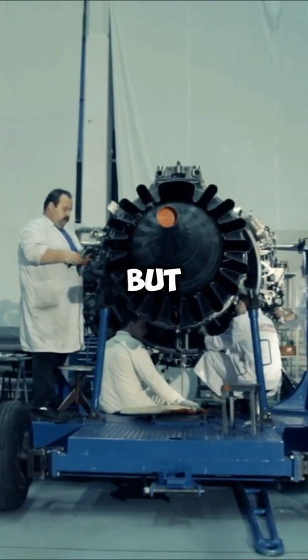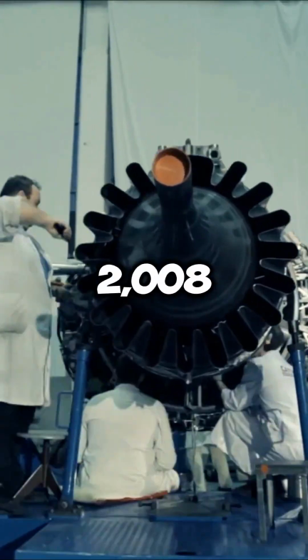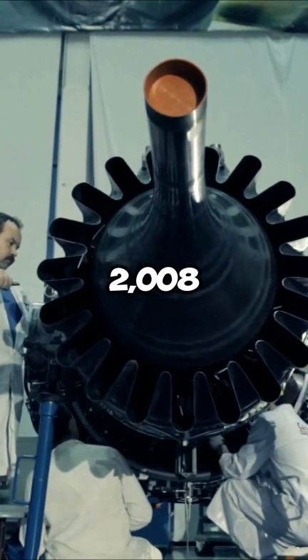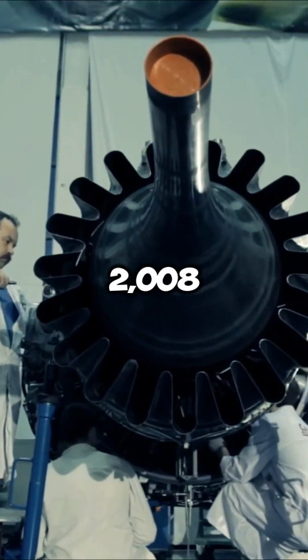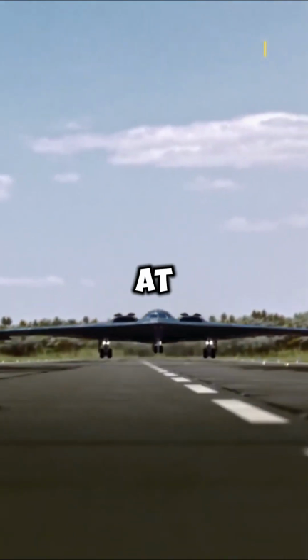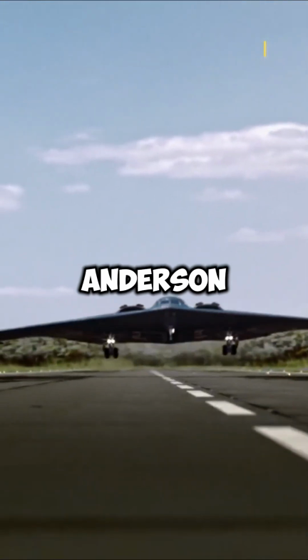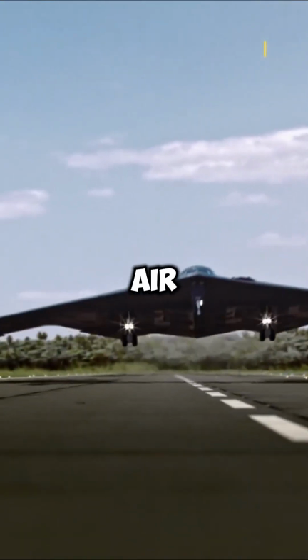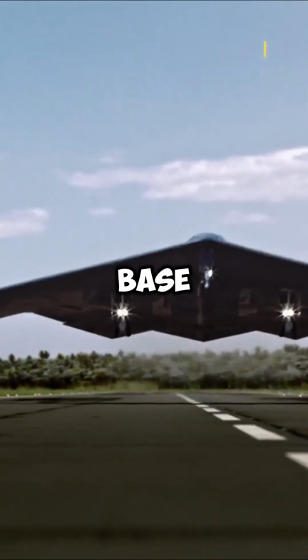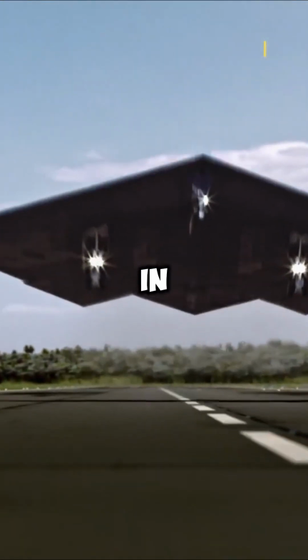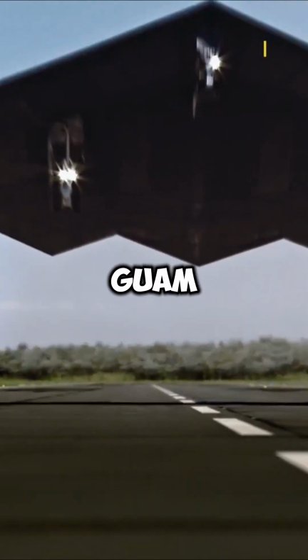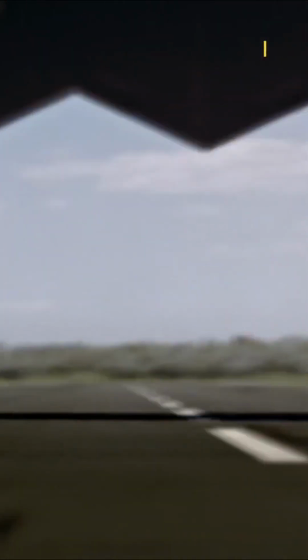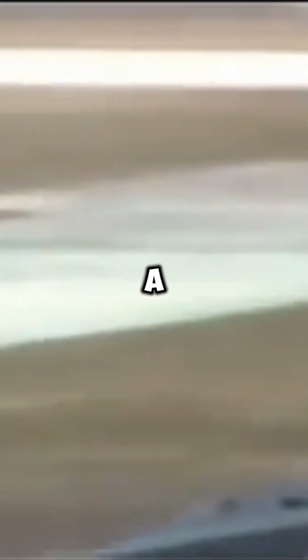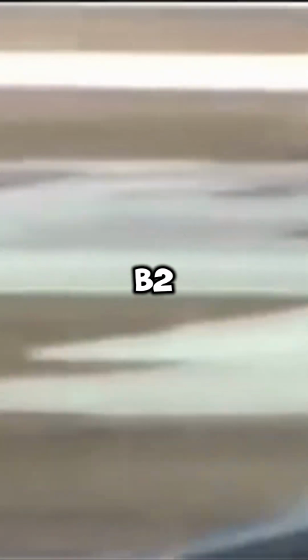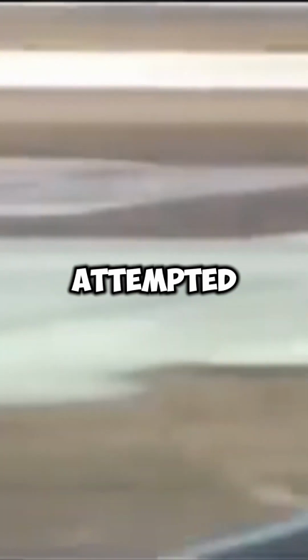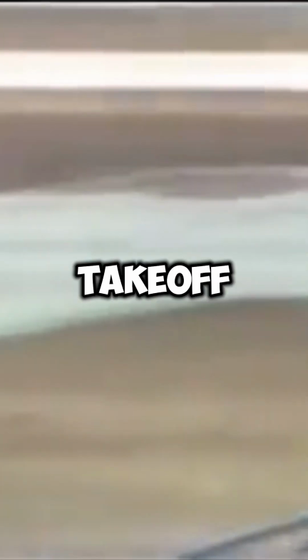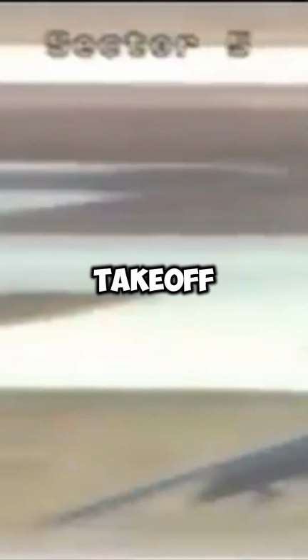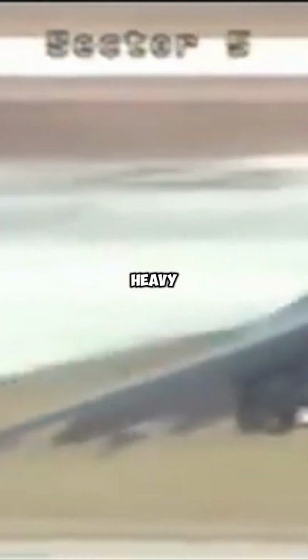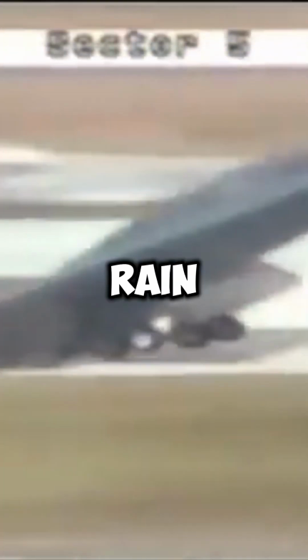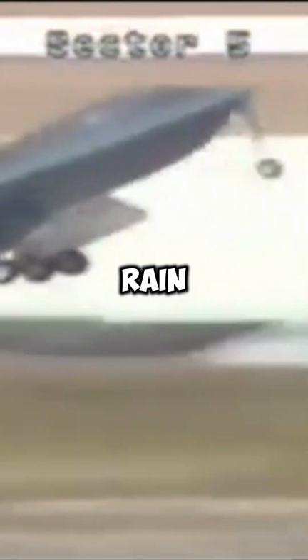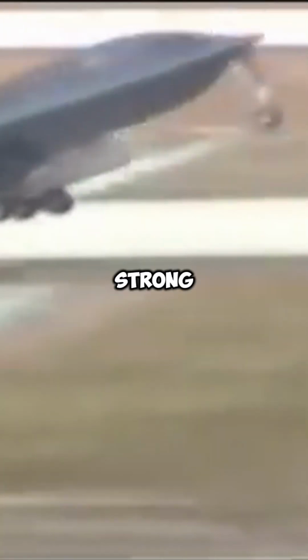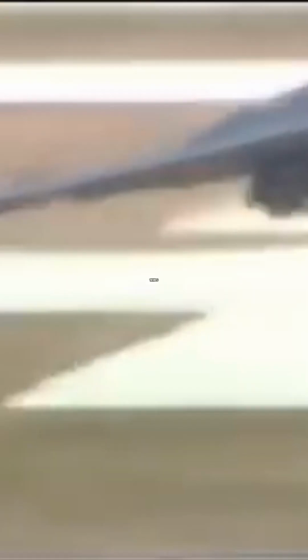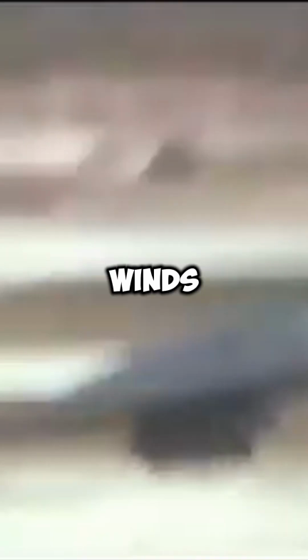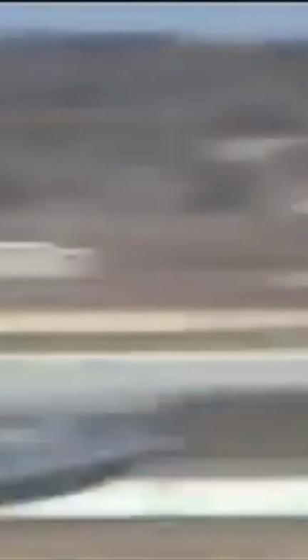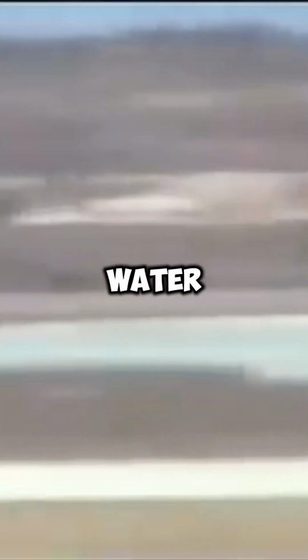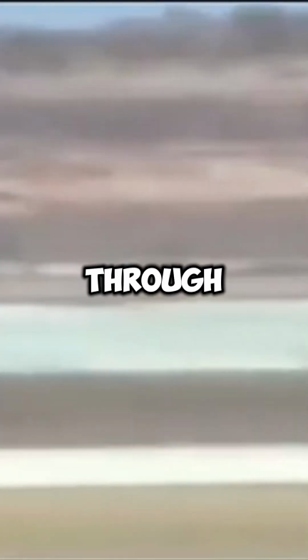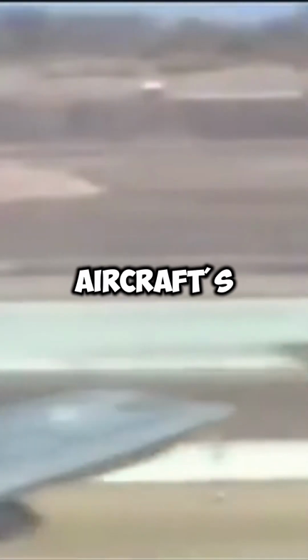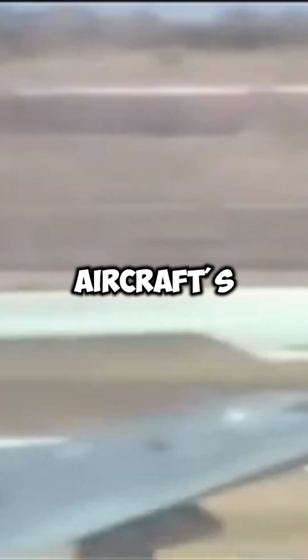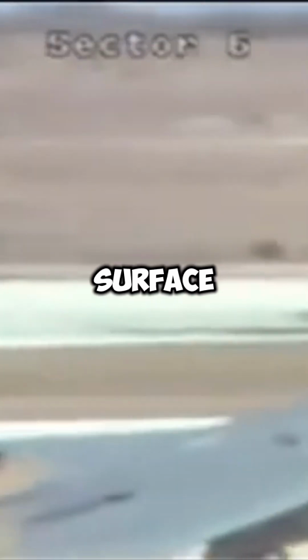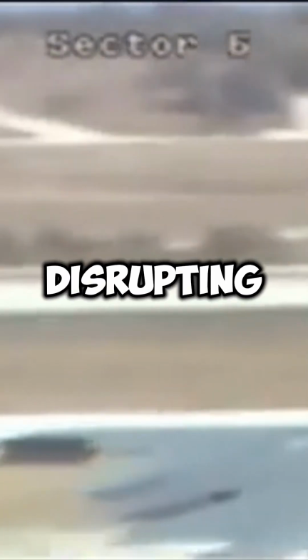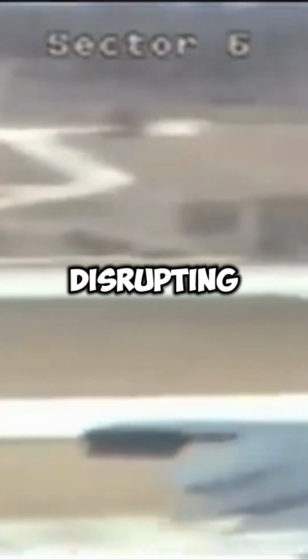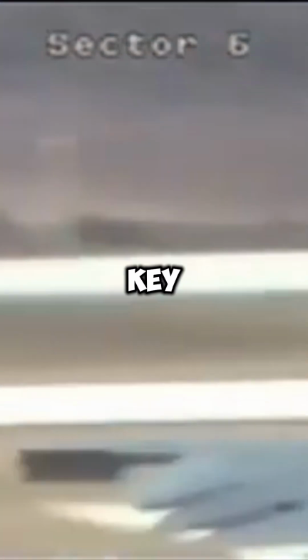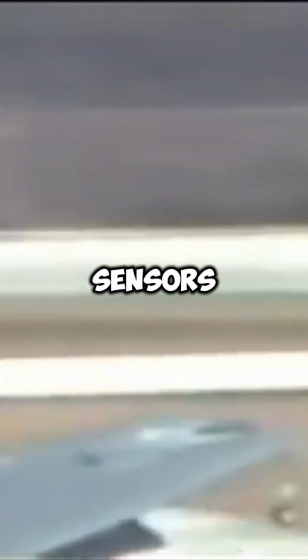But in 2008, at Andersen Air Force Base in Guam, a B-2 attempted takeoff during heavy rain and strong winds. Water got through the aircraft's surface, disrupting key sensors.